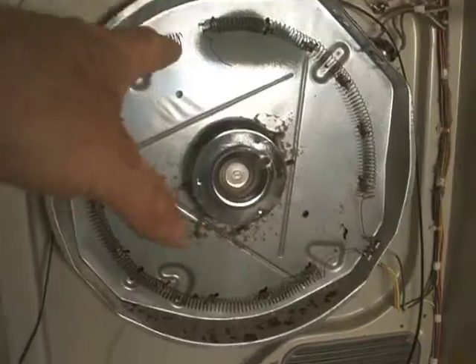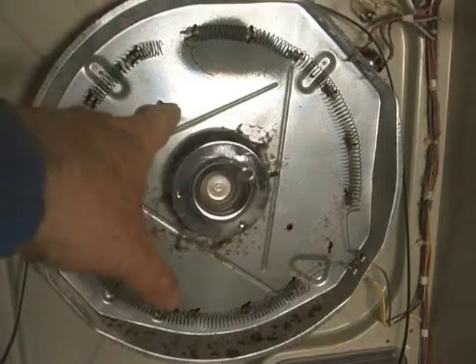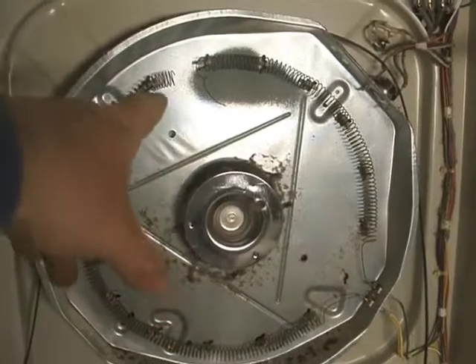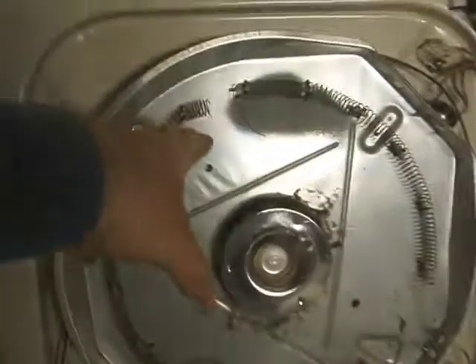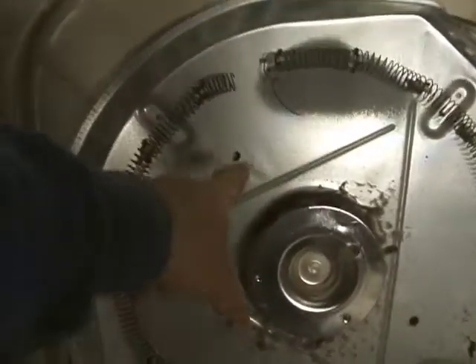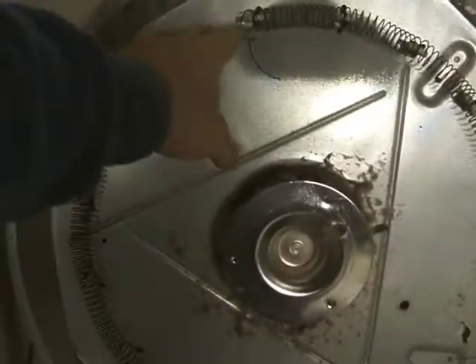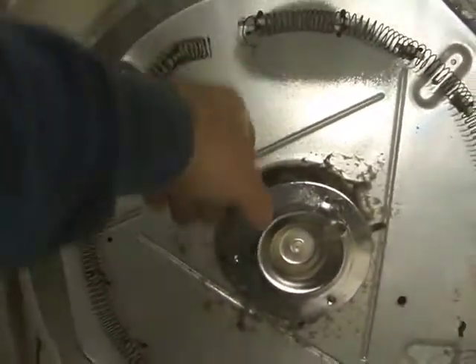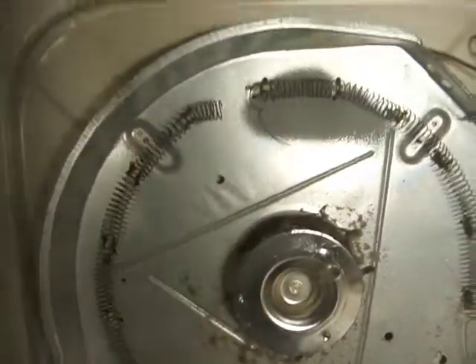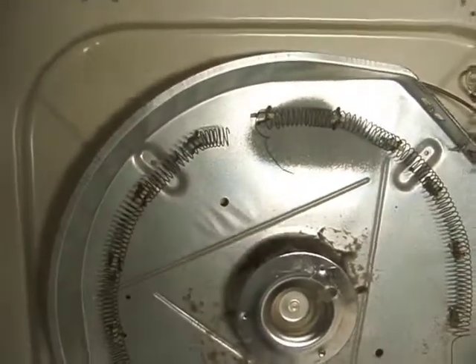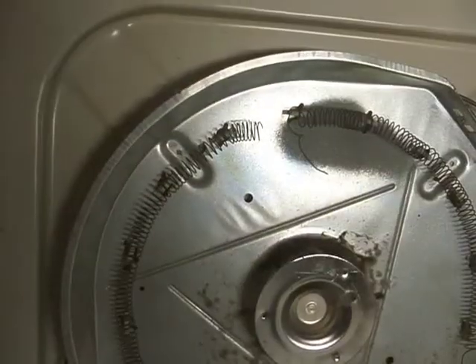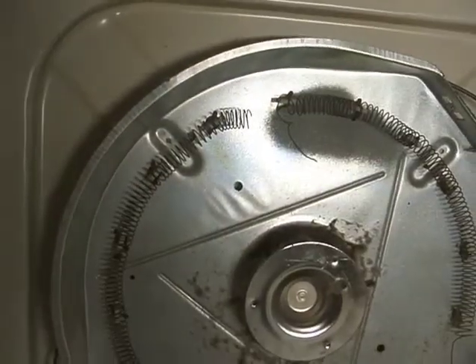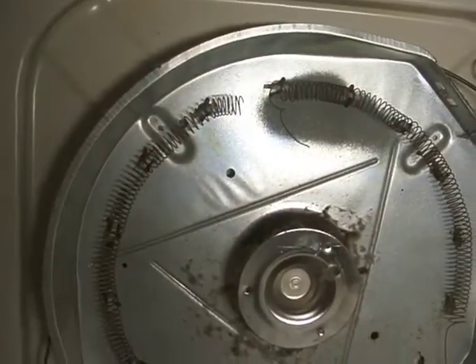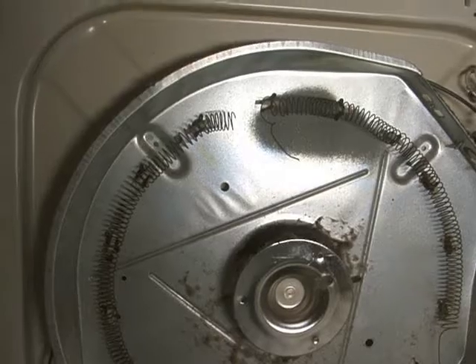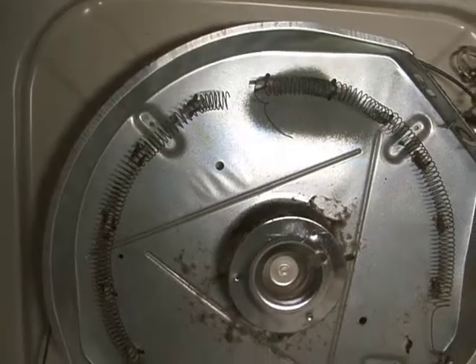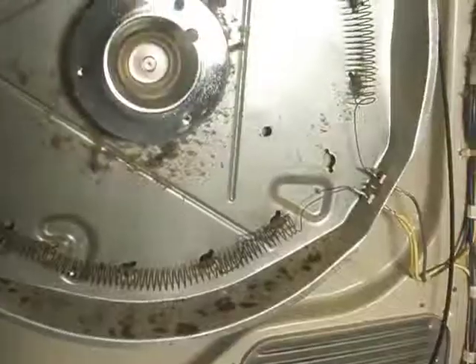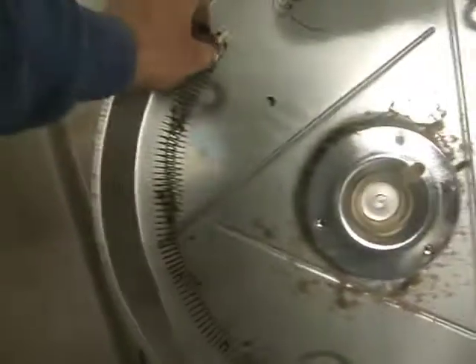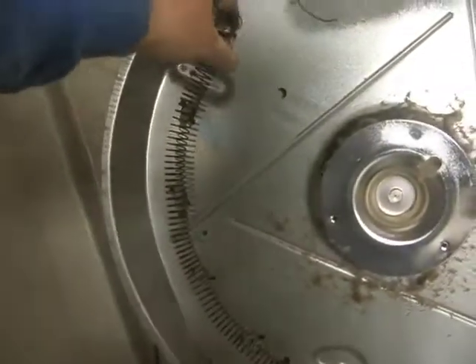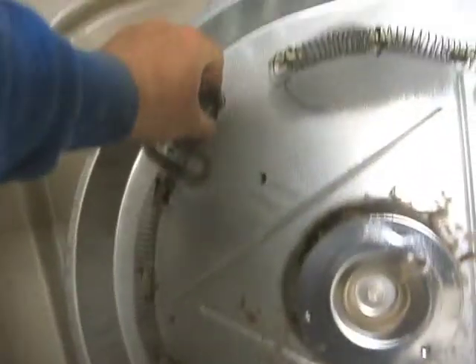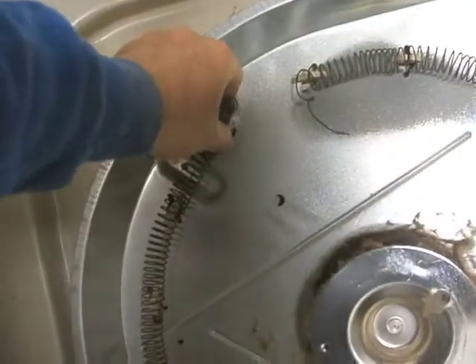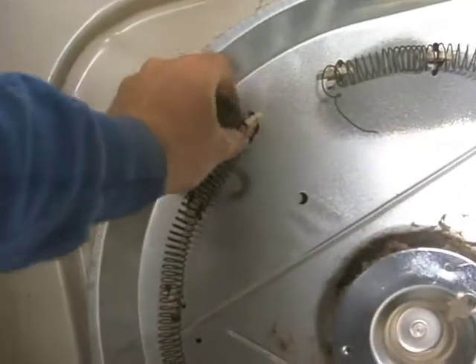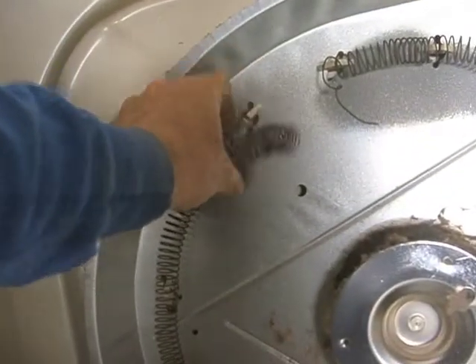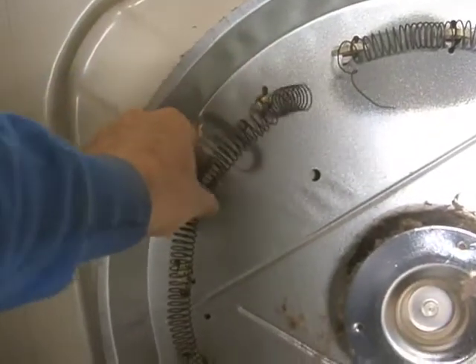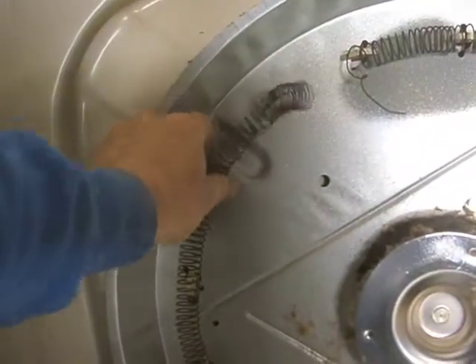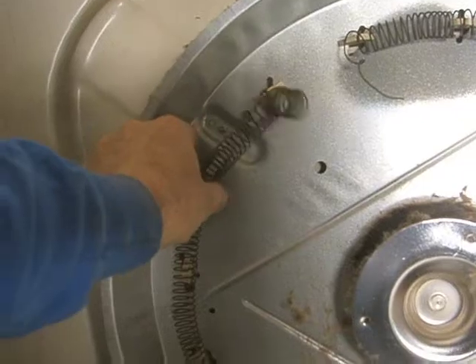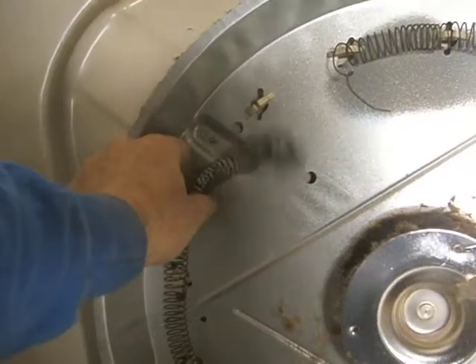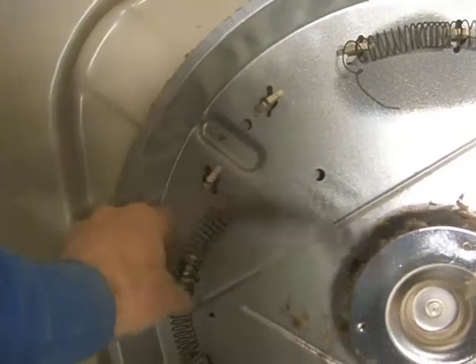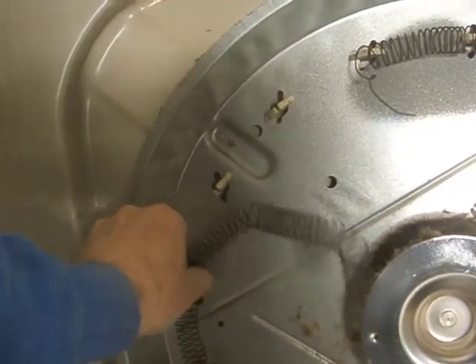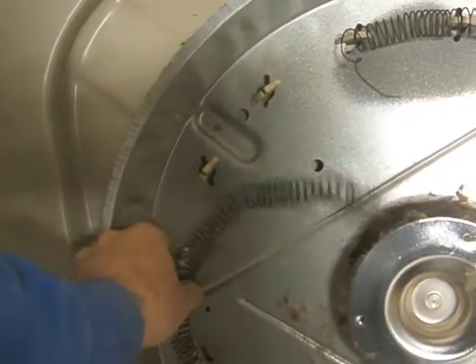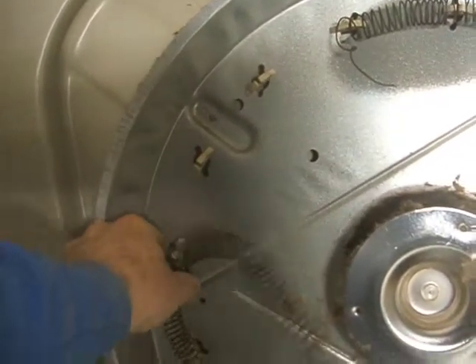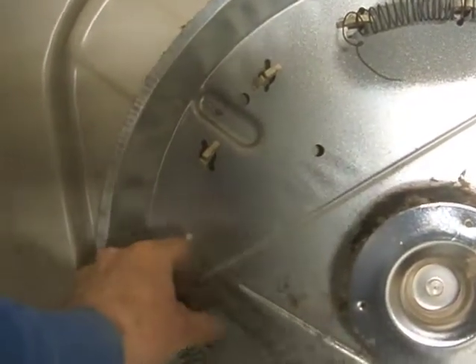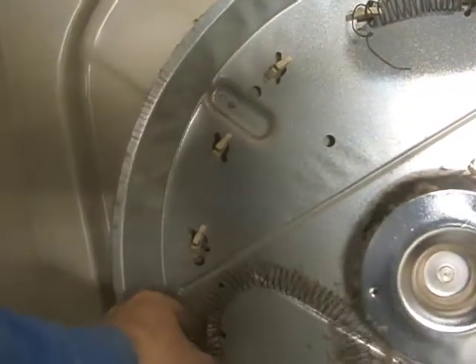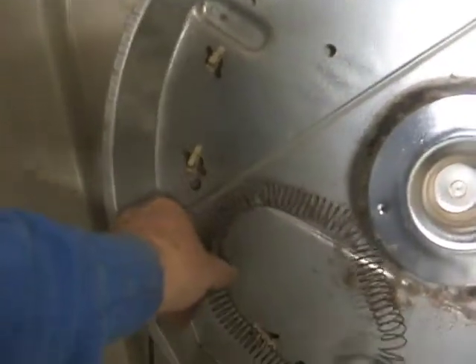You can see right away here the element is broken. That's the reason why this isn't producing any more heat. There are some ceramic guides here. You can wiggle these off — they come off relatively easy.